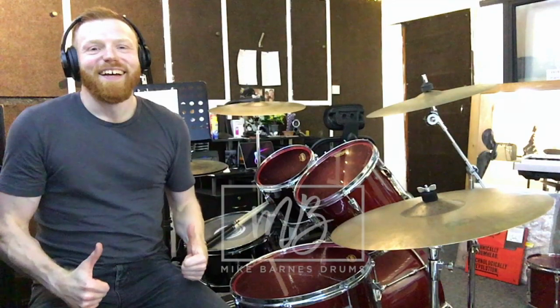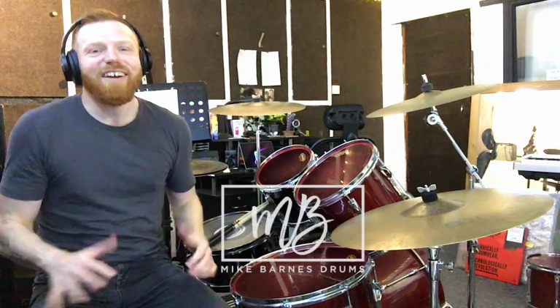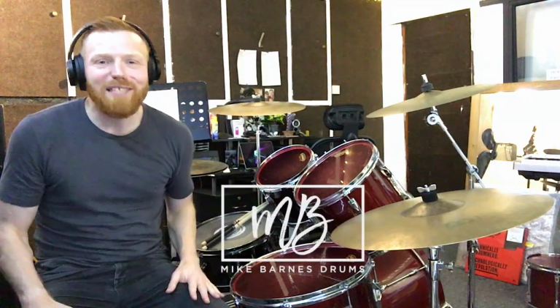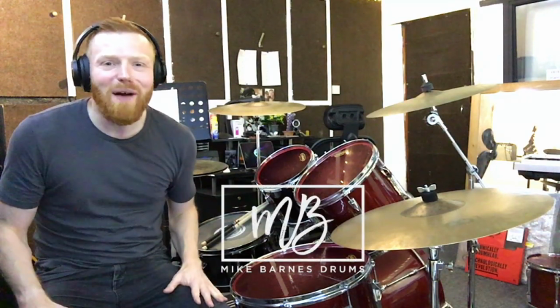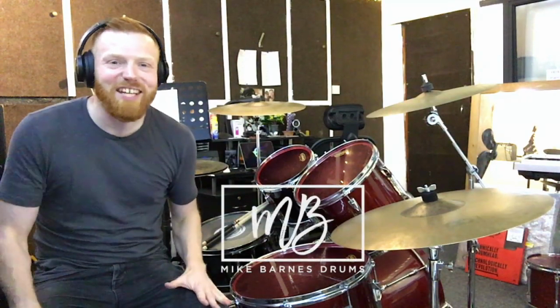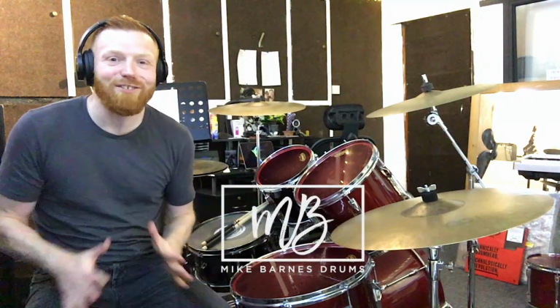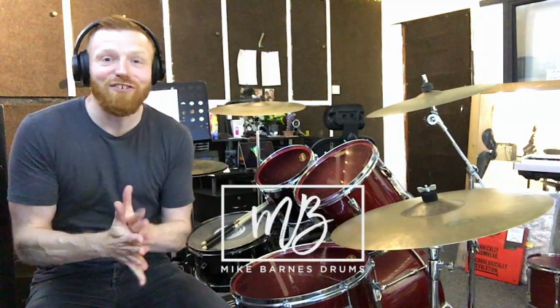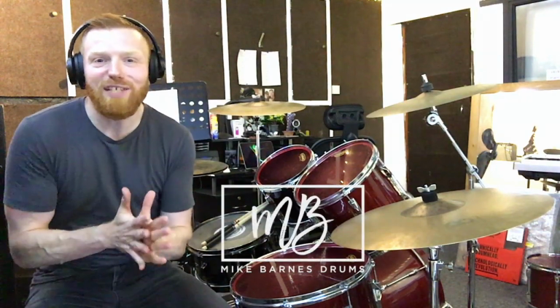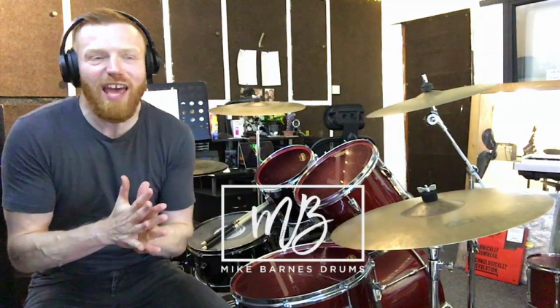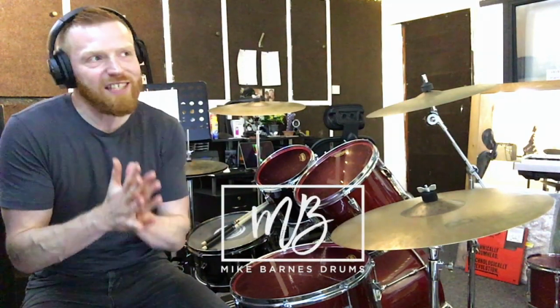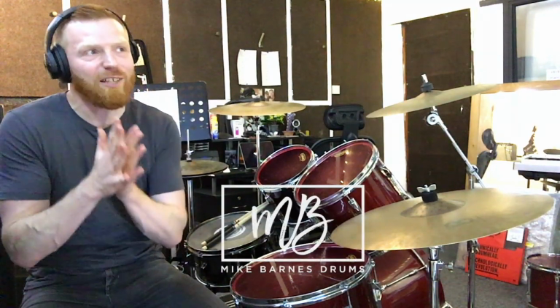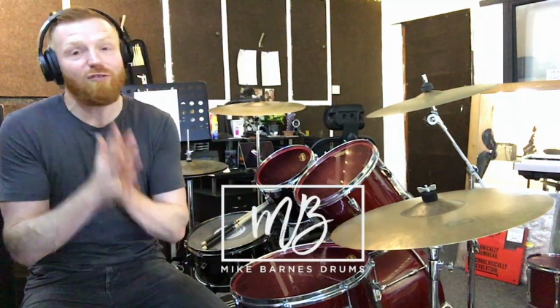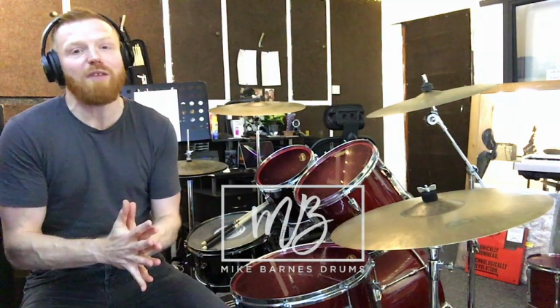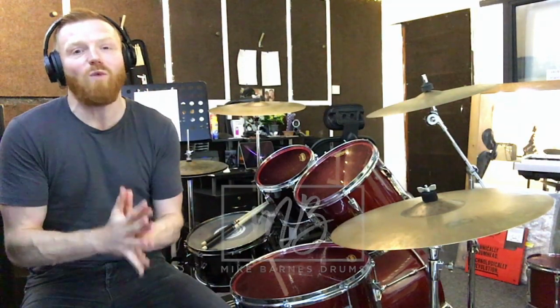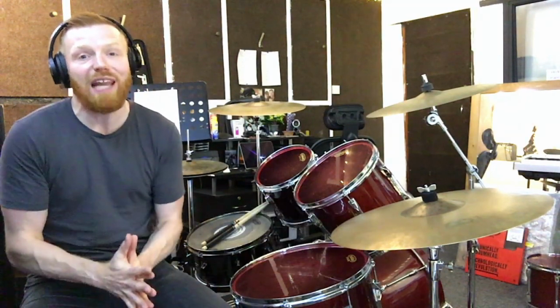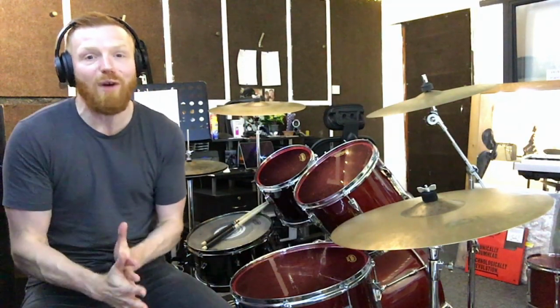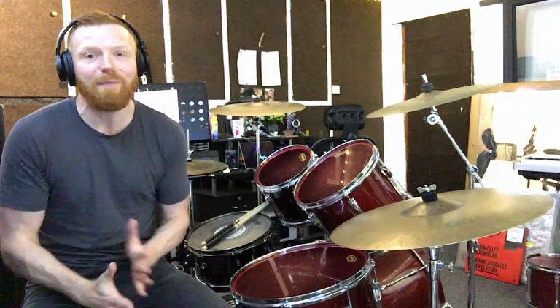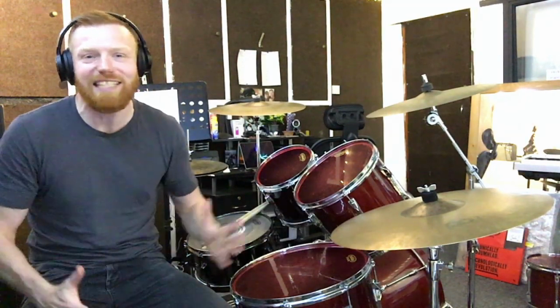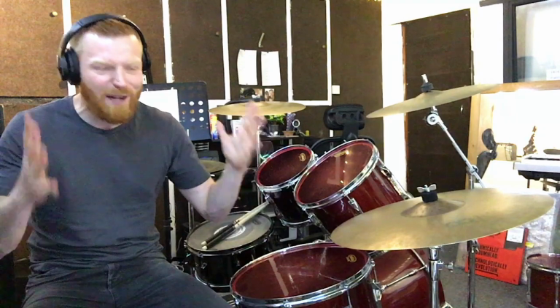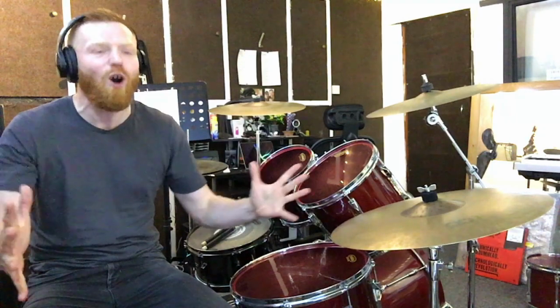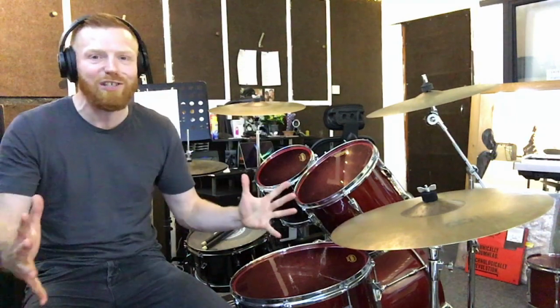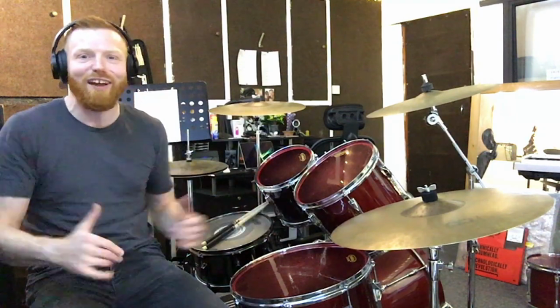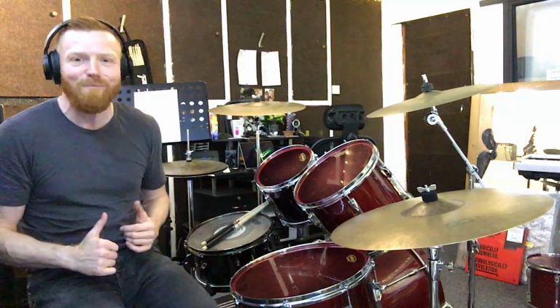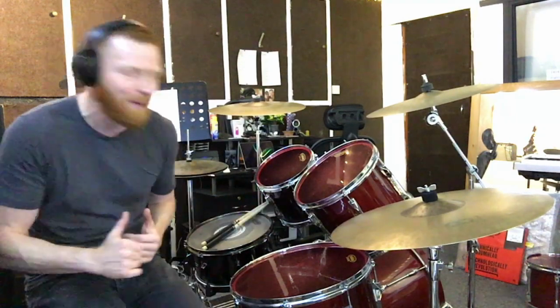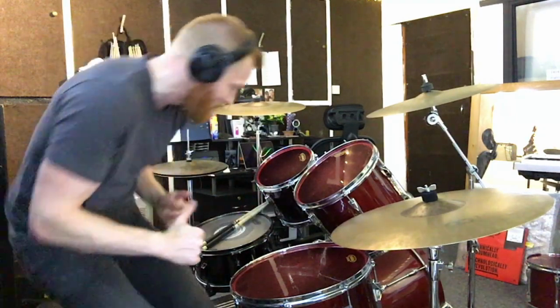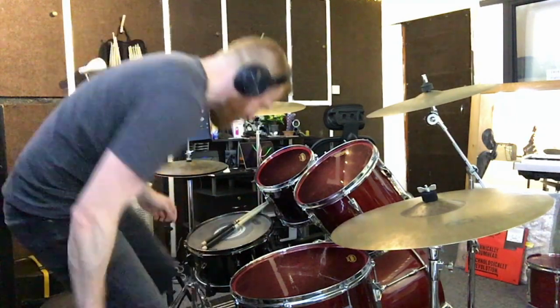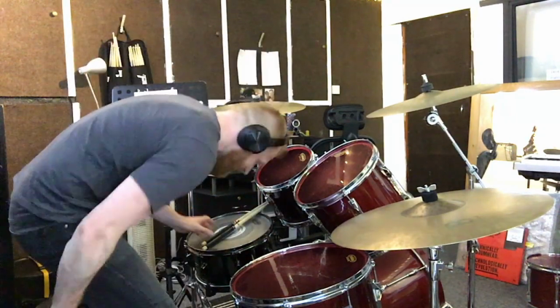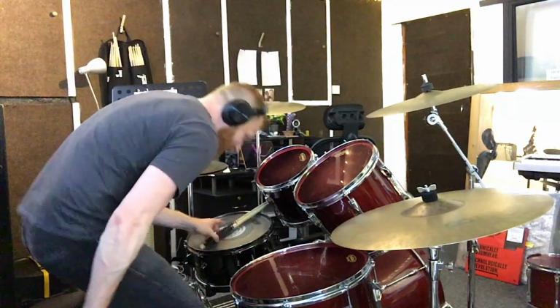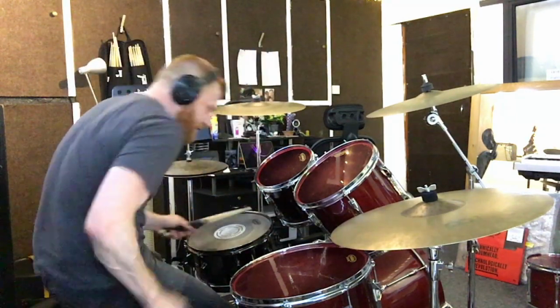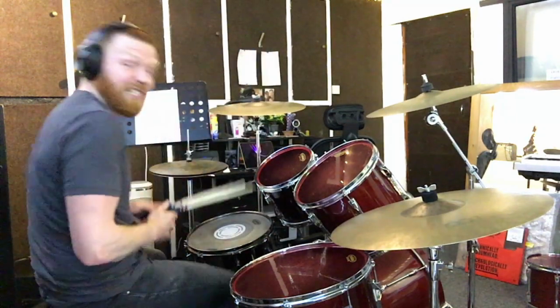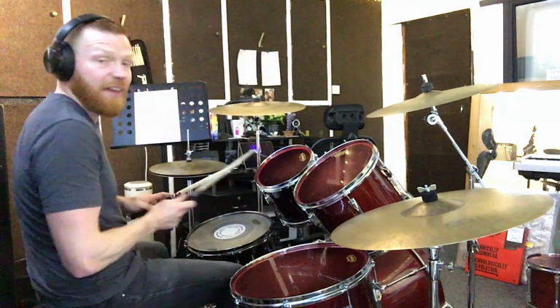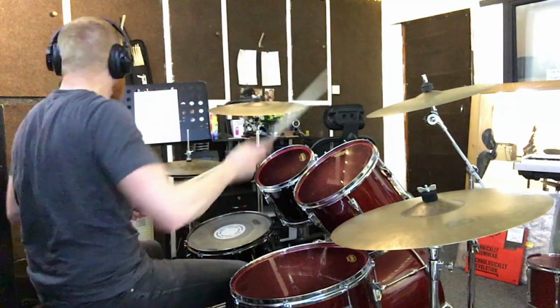Hi drummers, how do you roll? Just another little student request for you here. This is how to play the drum beat from When the Levee Breaks by Led Zeppelin, of course, the great John Bonham on drums. And it goes something like this.